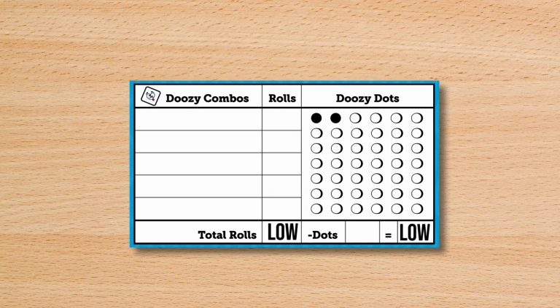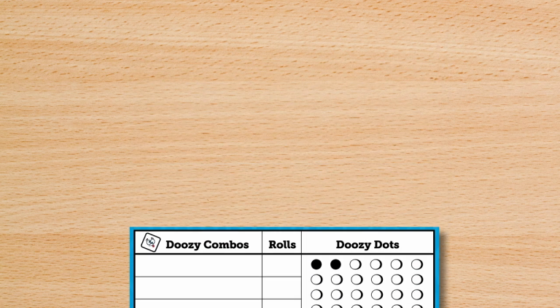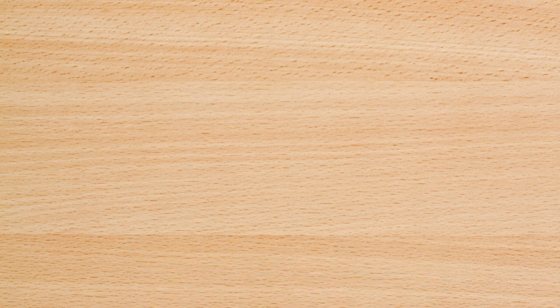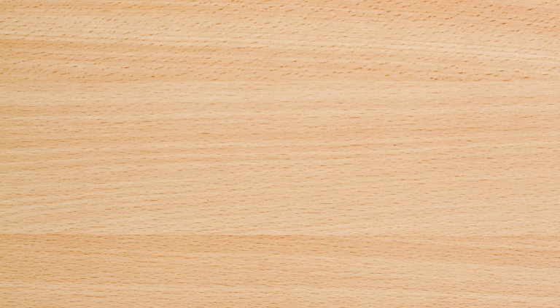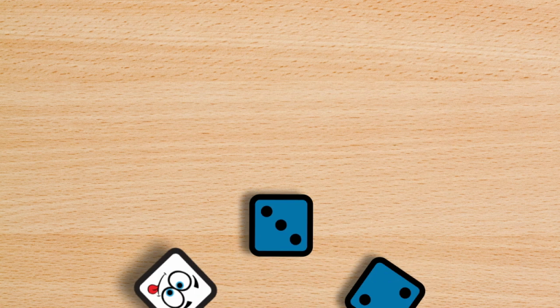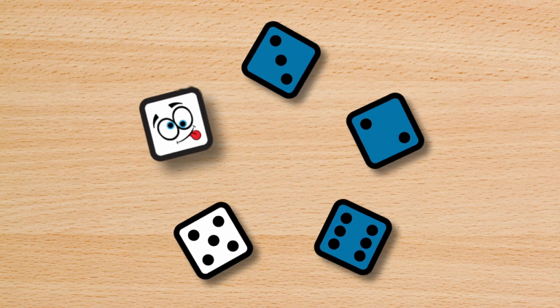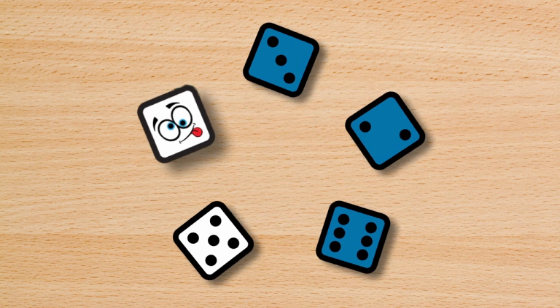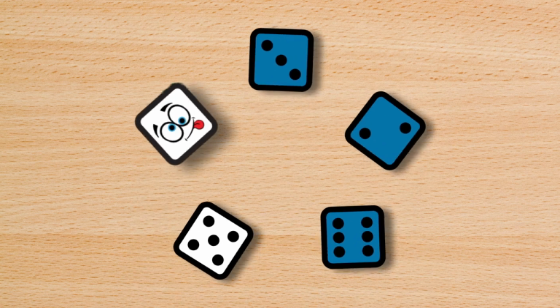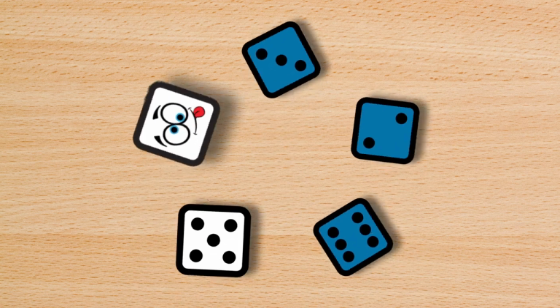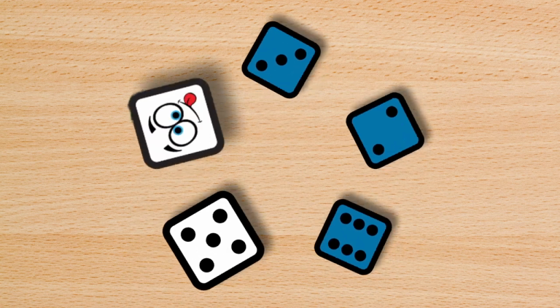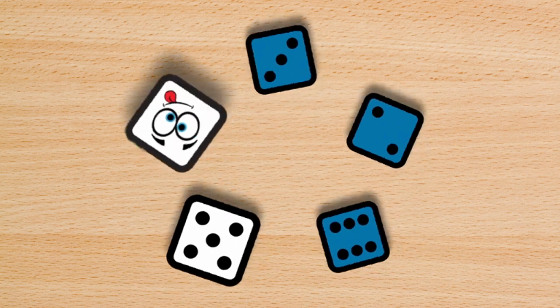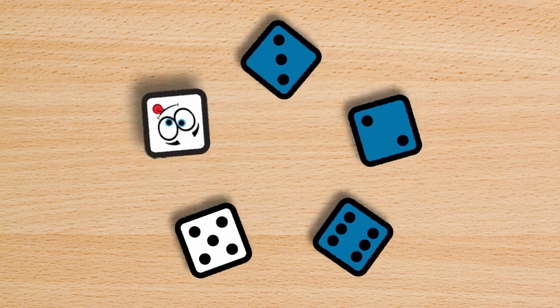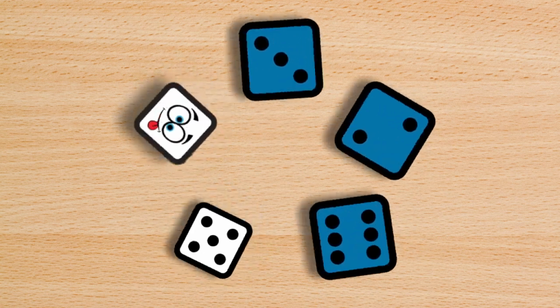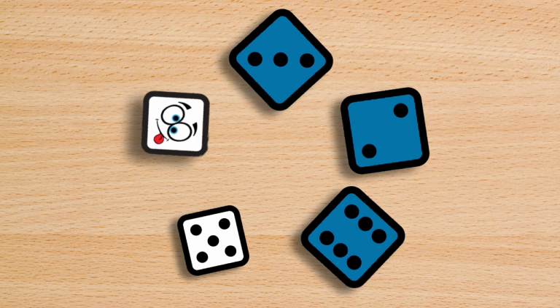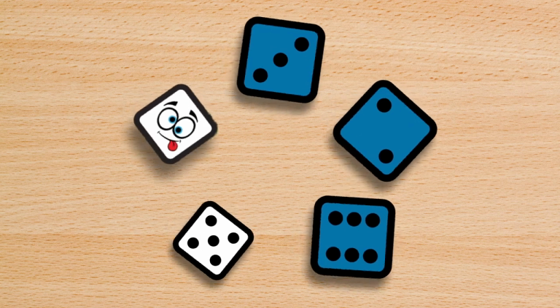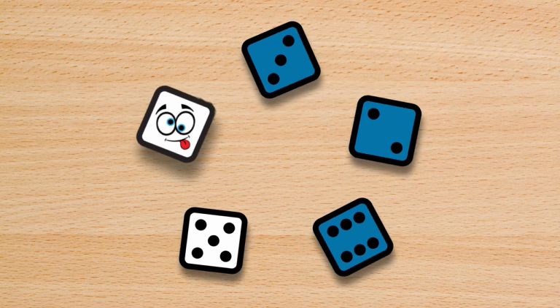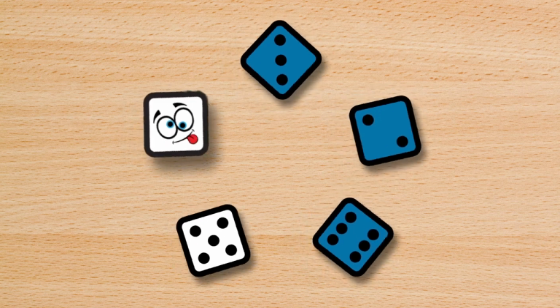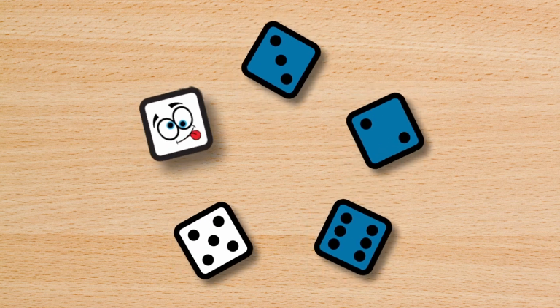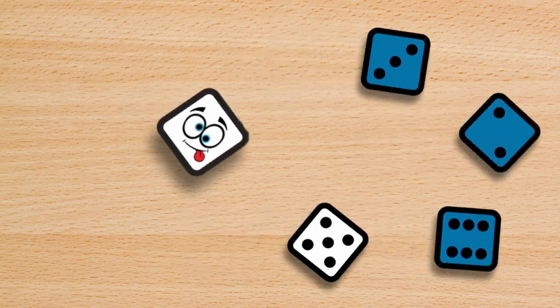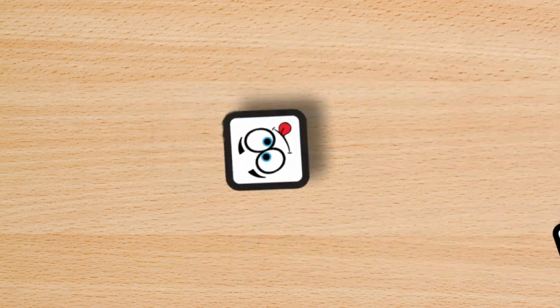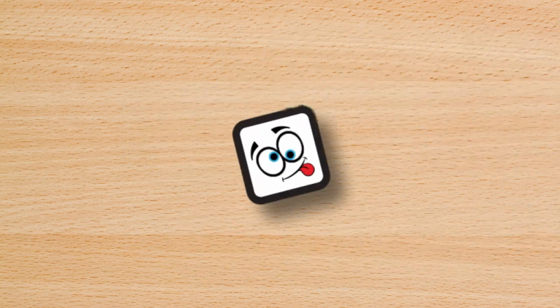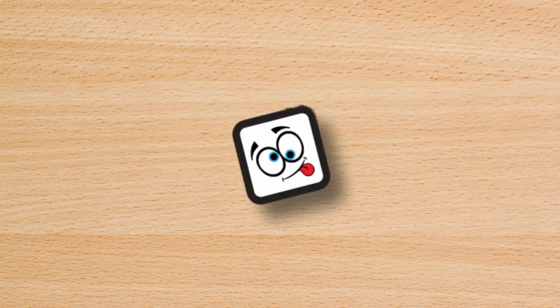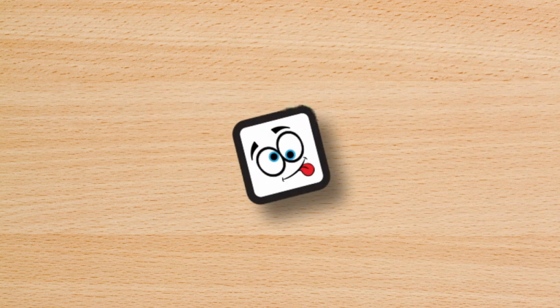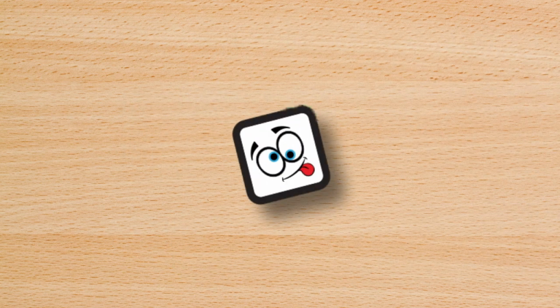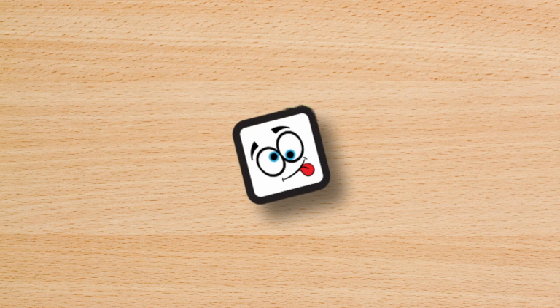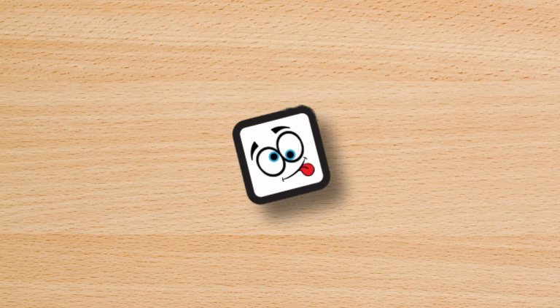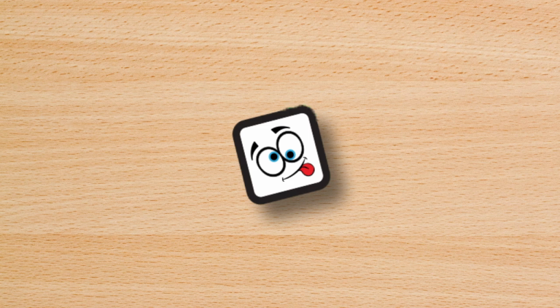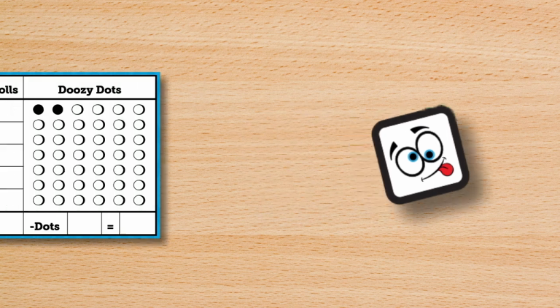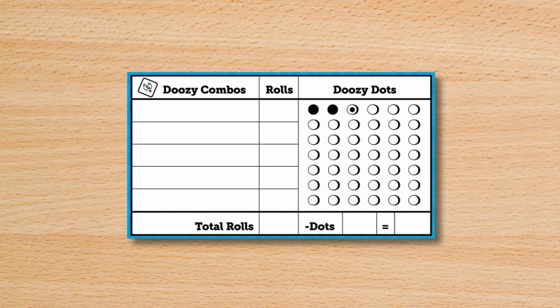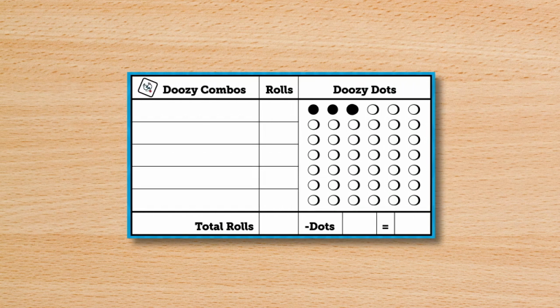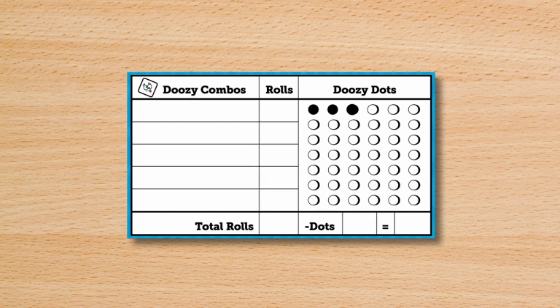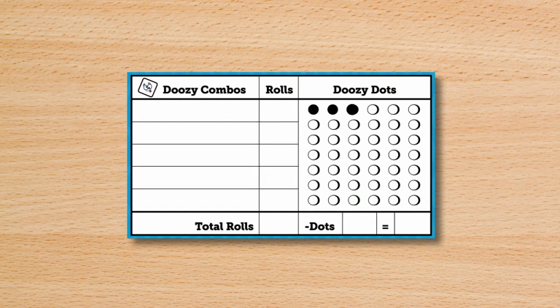On a player's turn, they roll all 5 dice — that's 2 Doozy Dice and 3 Blue Dice. Check to see if you rolled any Doozy Faces. Whenever a Doozy Face is rolled, each player fills in a Doozy Dot on their scorecard.